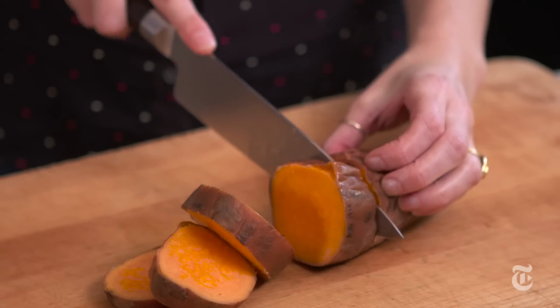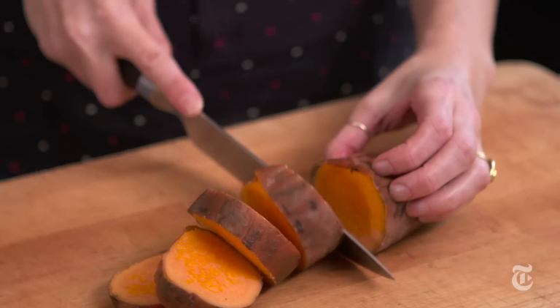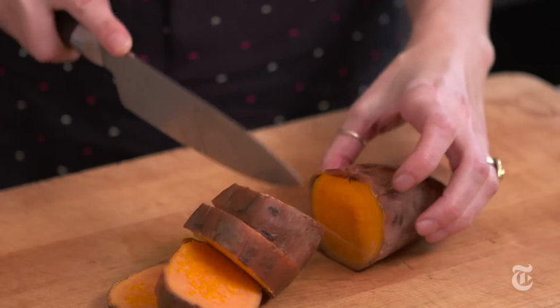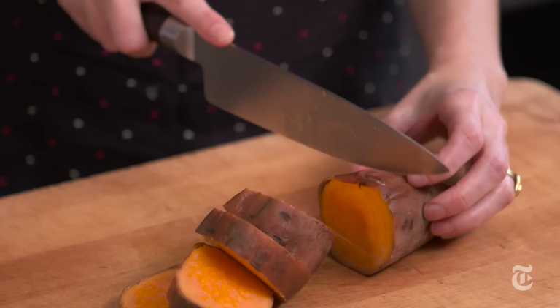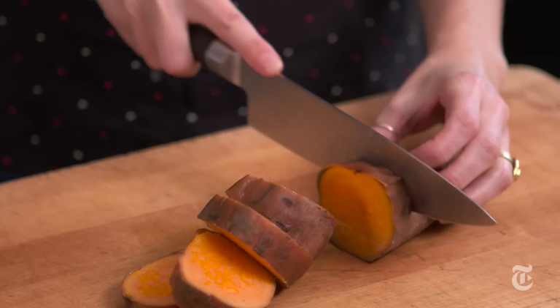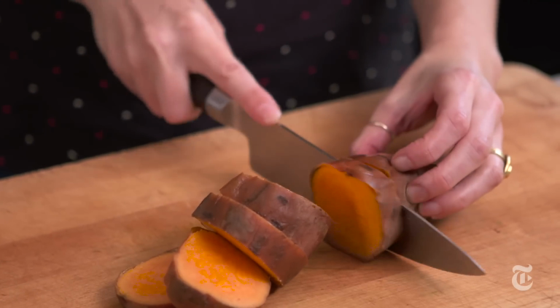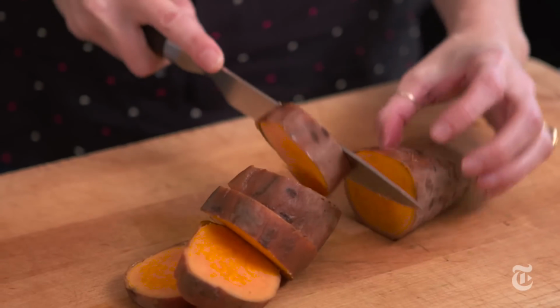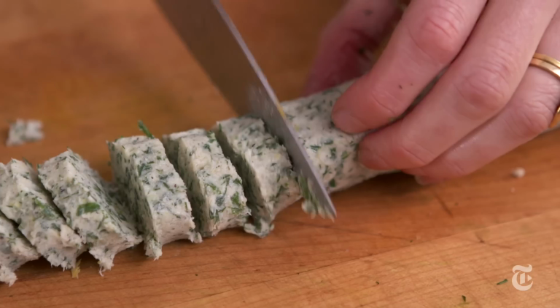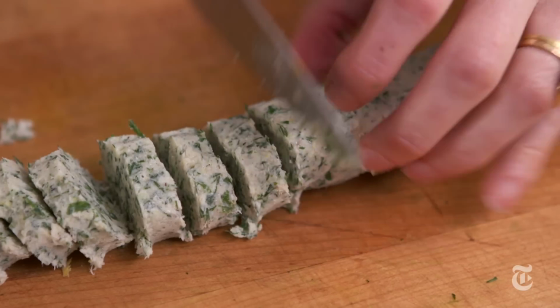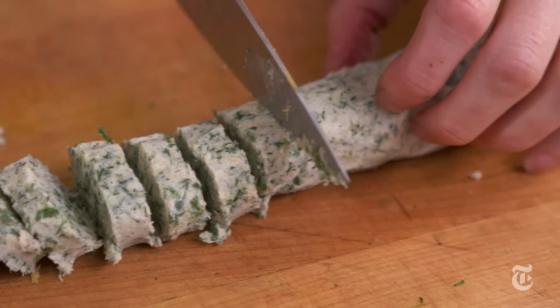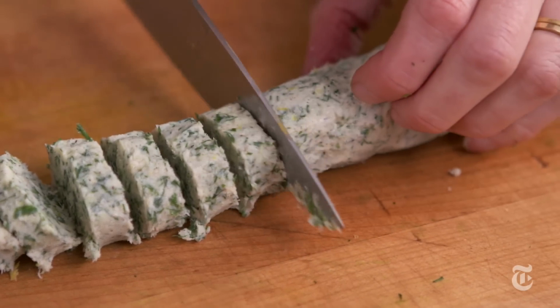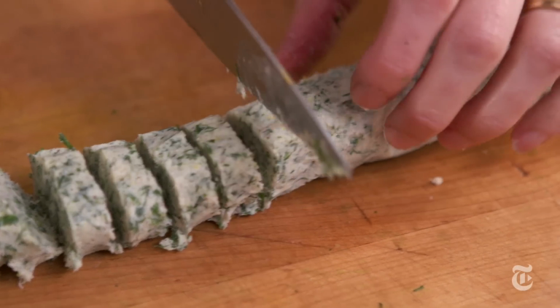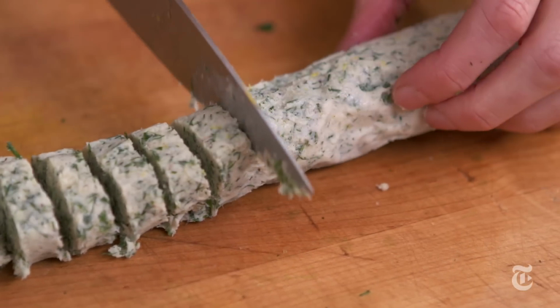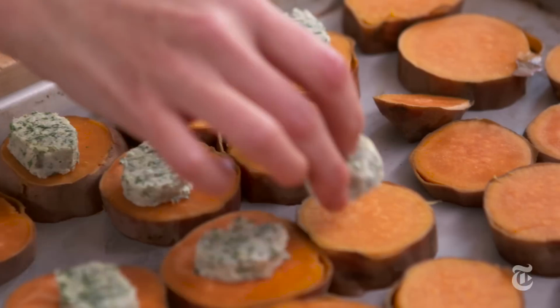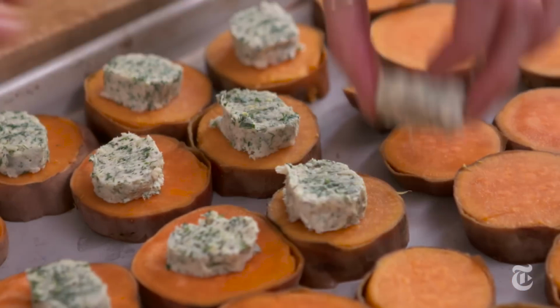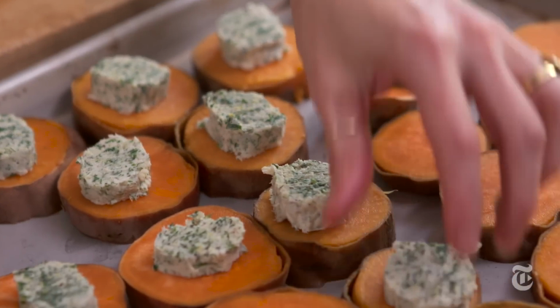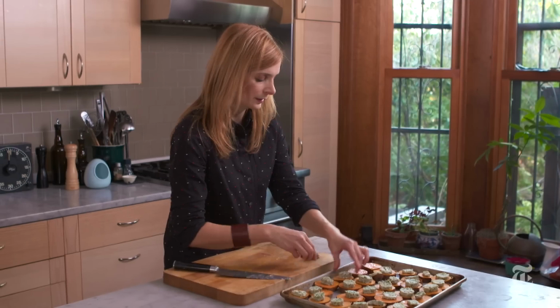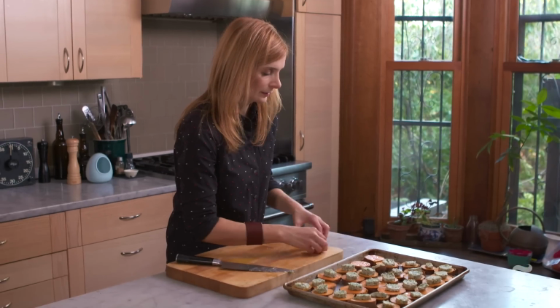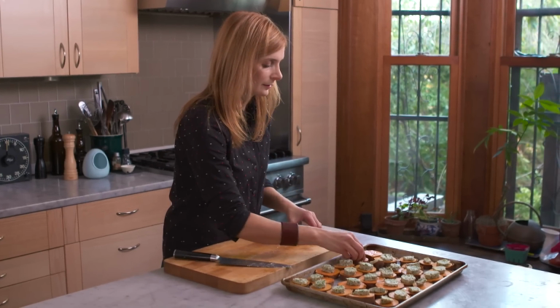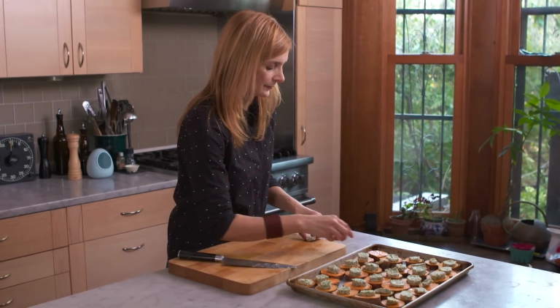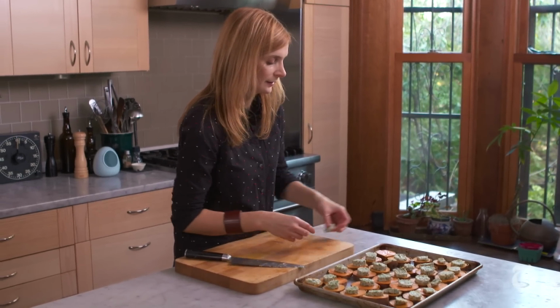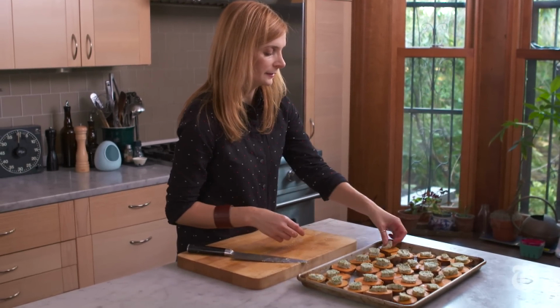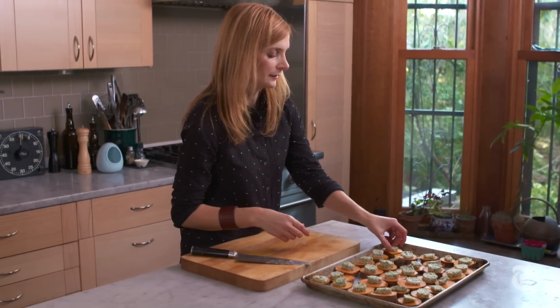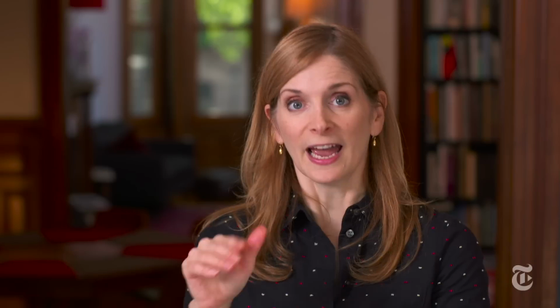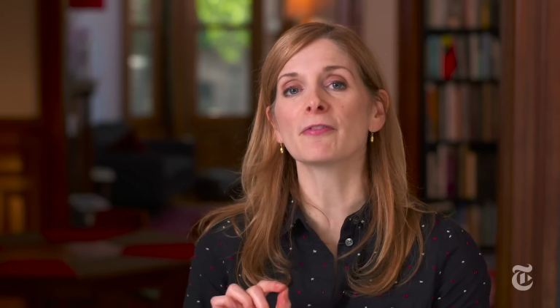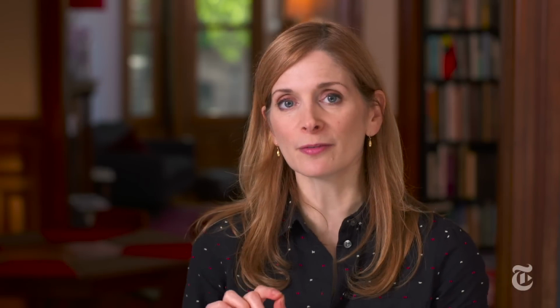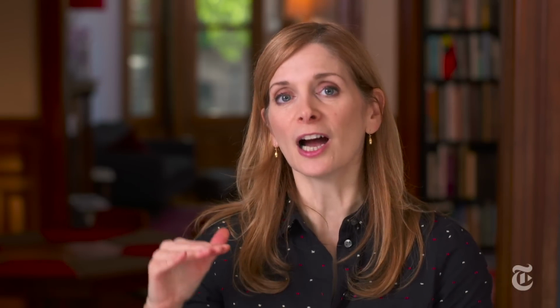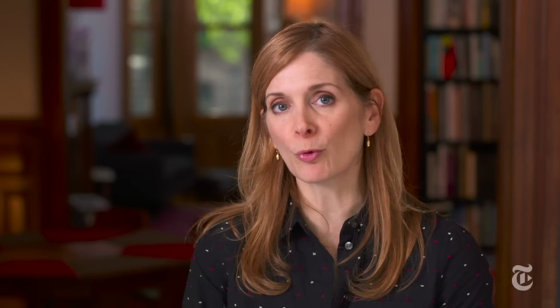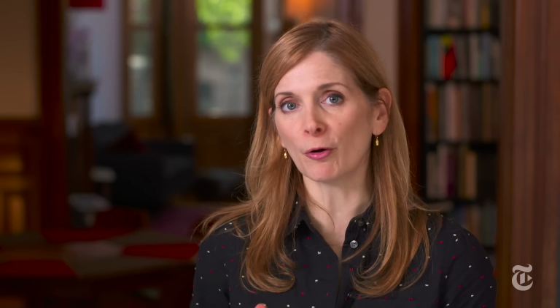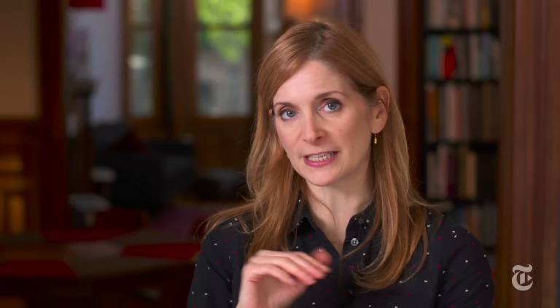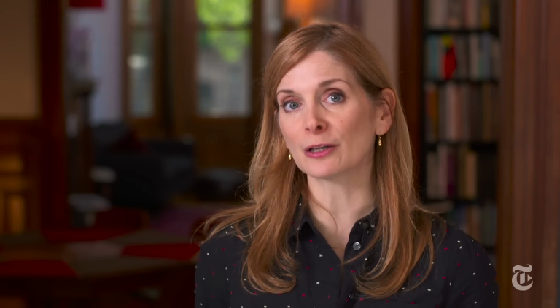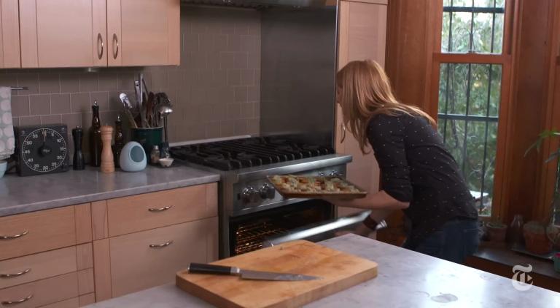For the sweet potatoes, you want to roast them until they're very soft, then put the compound butter on top and bake them again — this softens and melts the compound butter — and at the very last minute, broil the whole thing to get it a little bit golden.